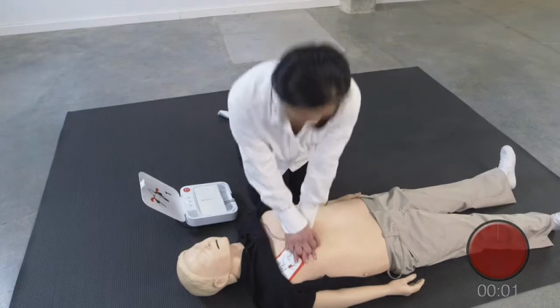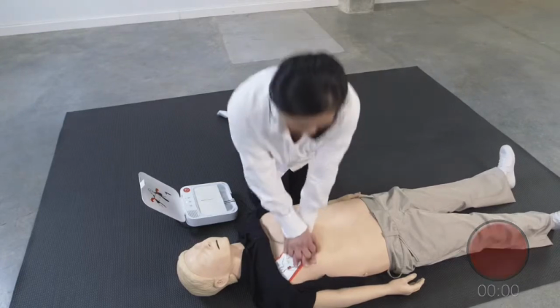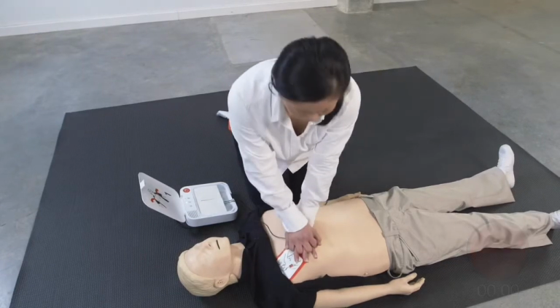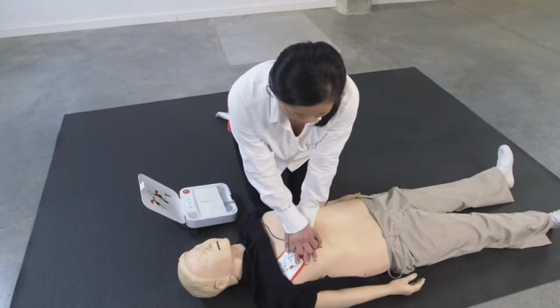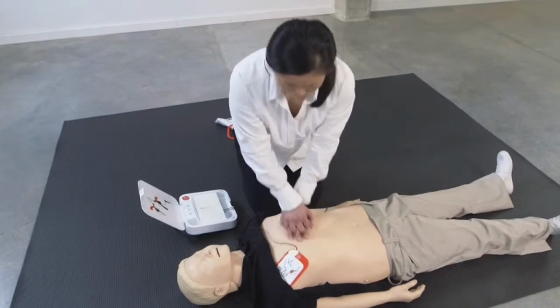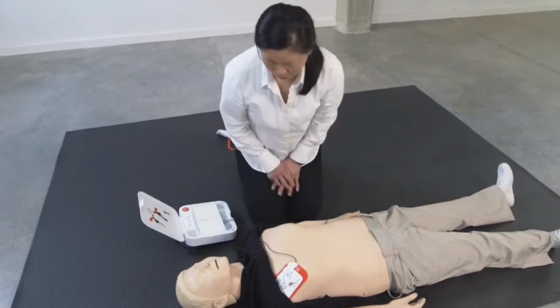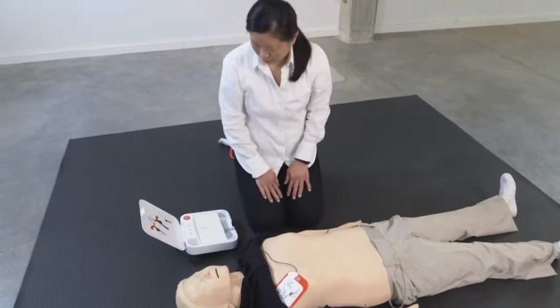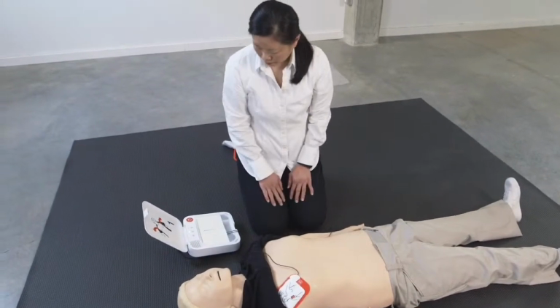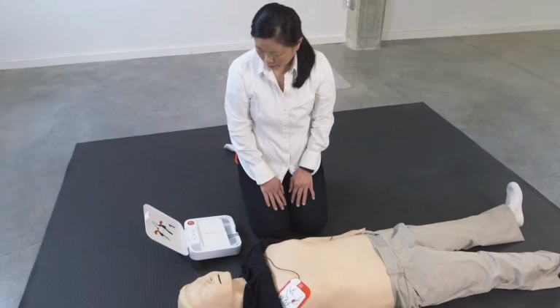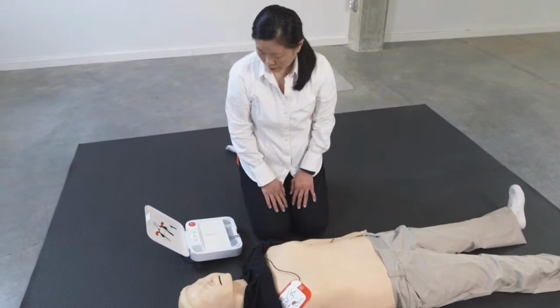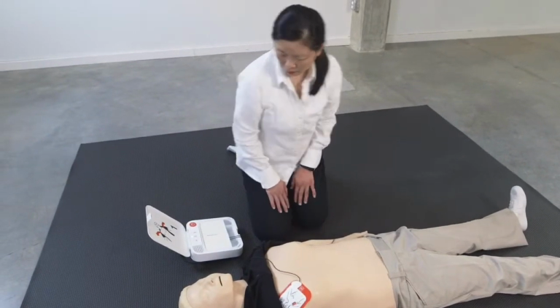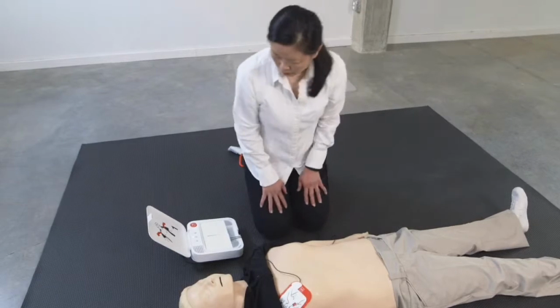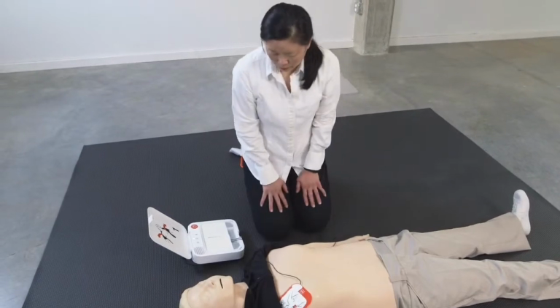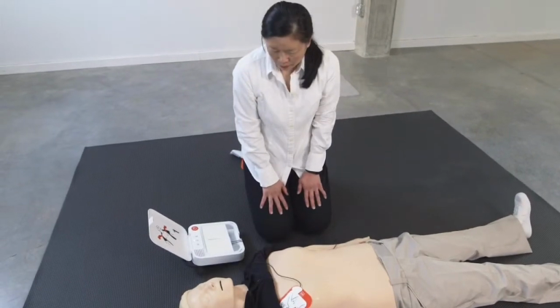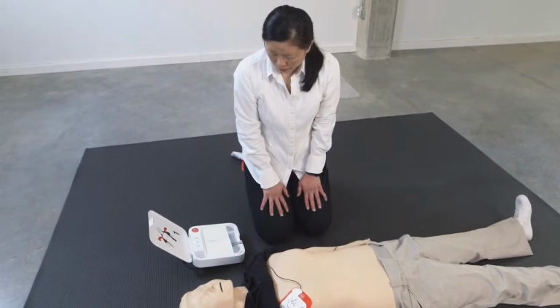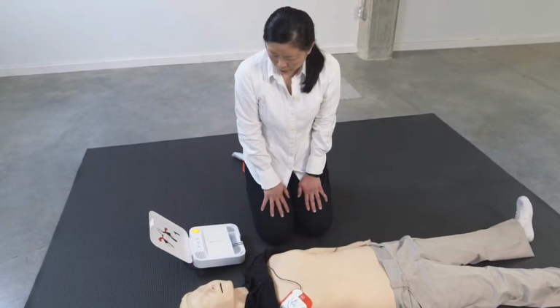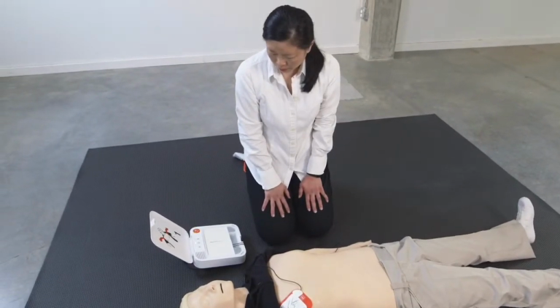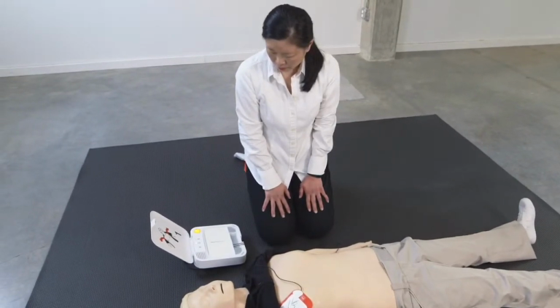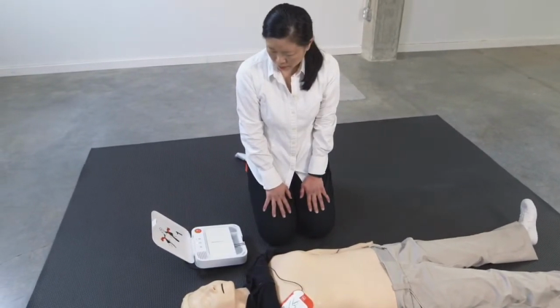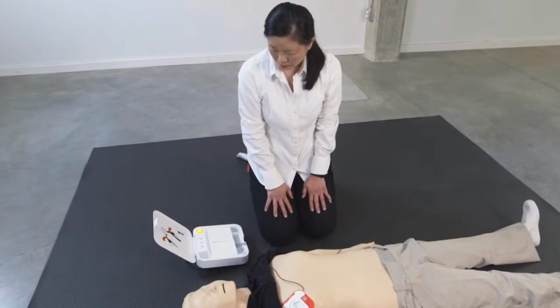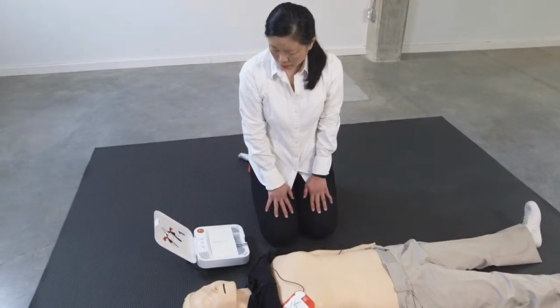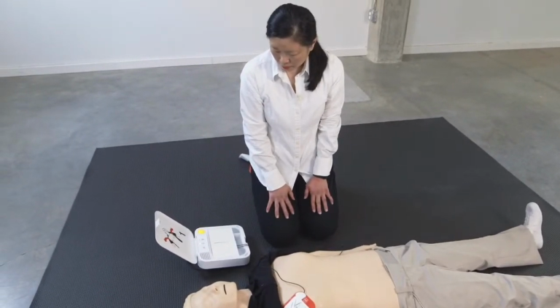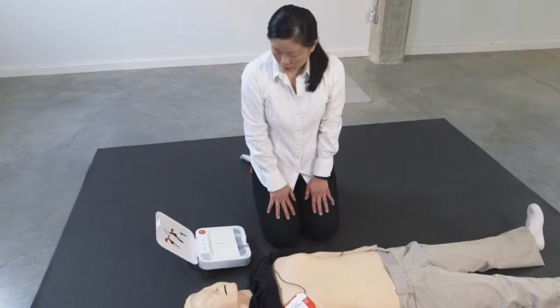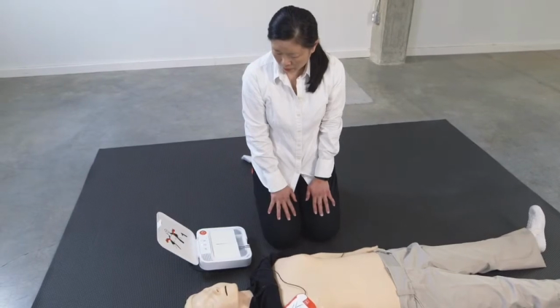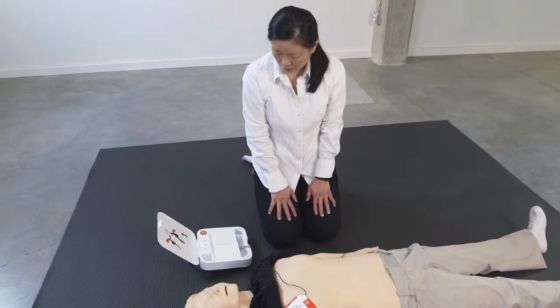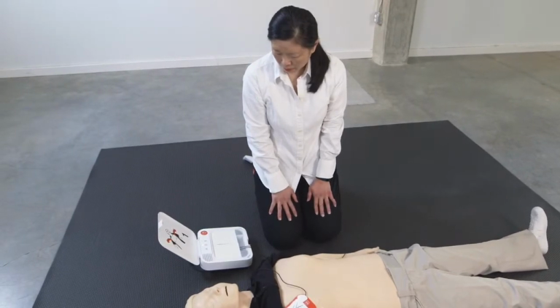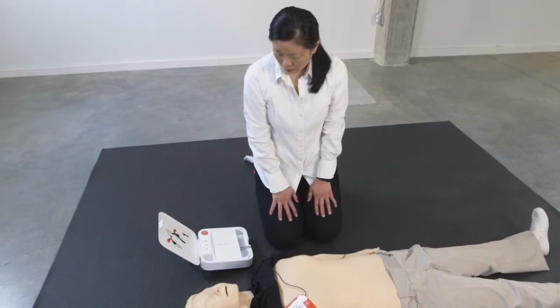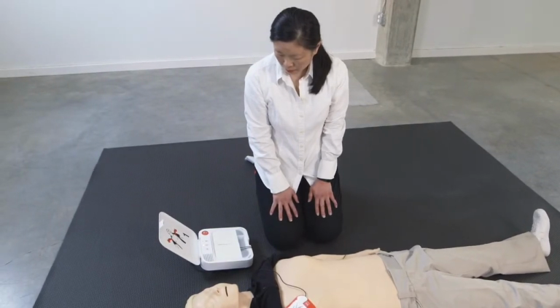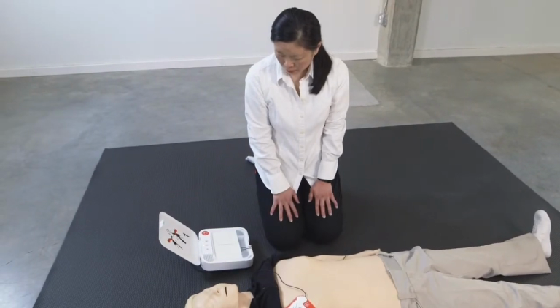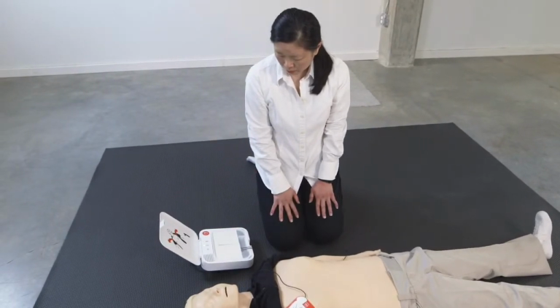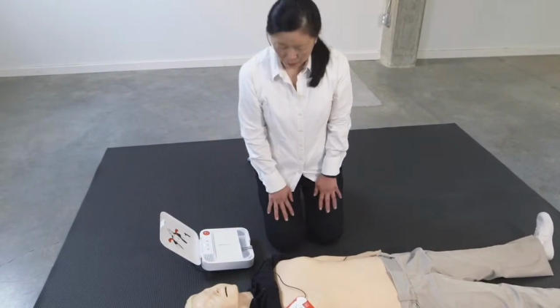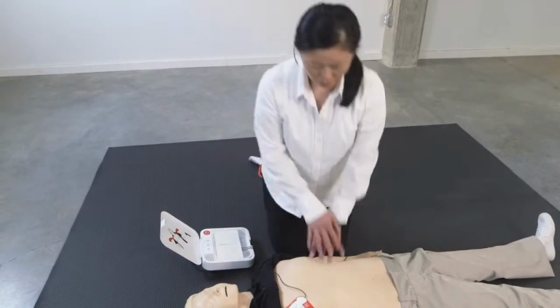Stop chest compressions. Everyone clear. Do not touch patient. Delivering shock. Shock delivered.